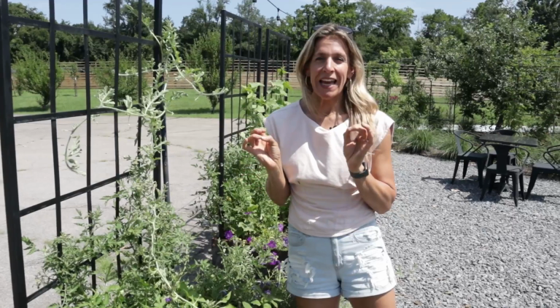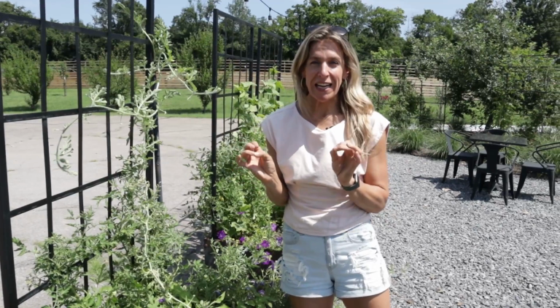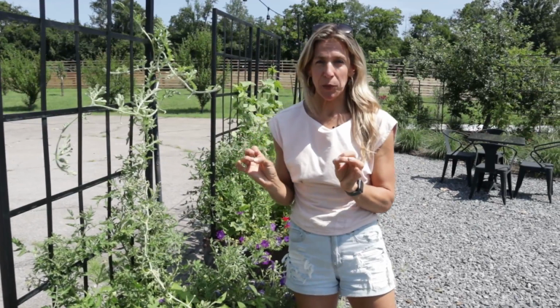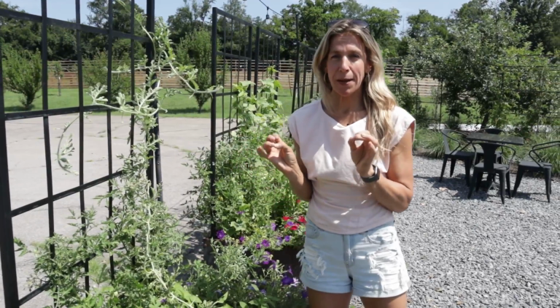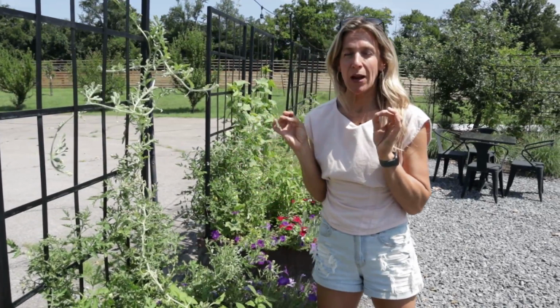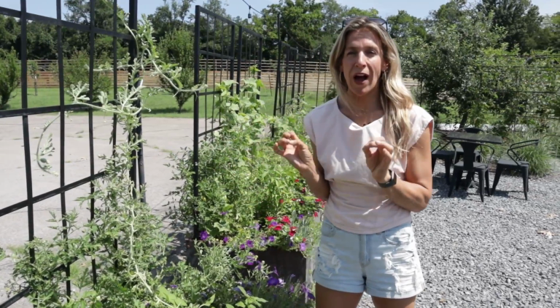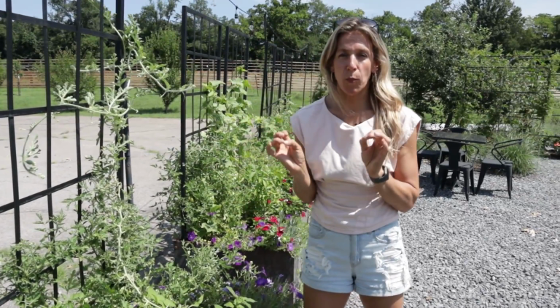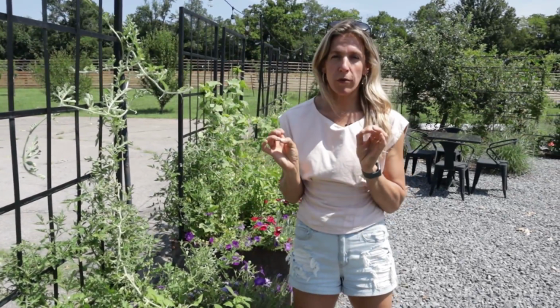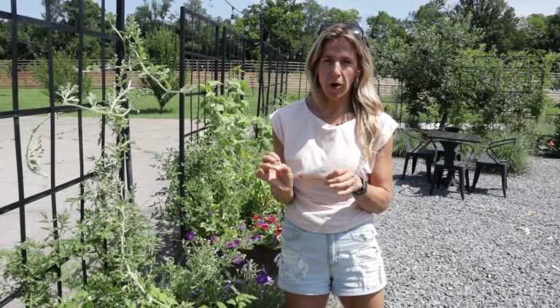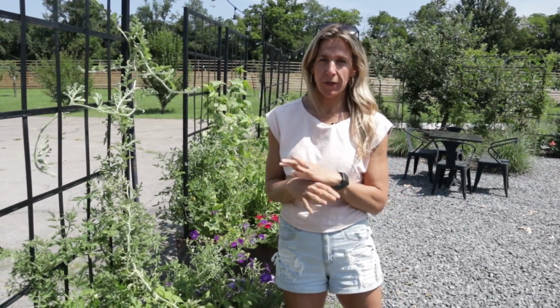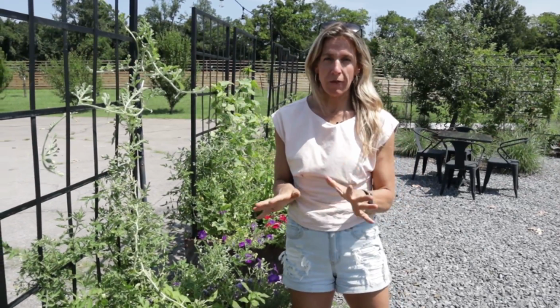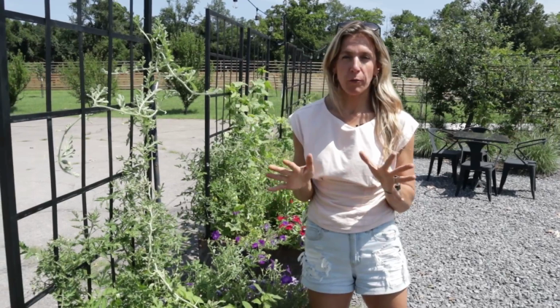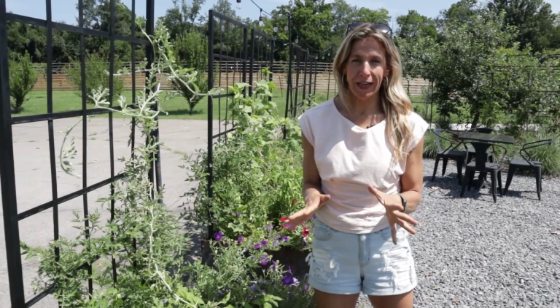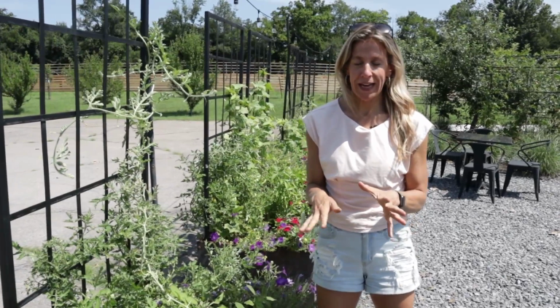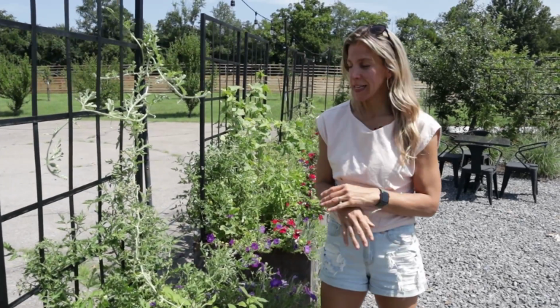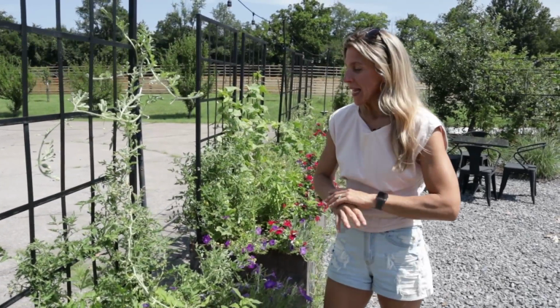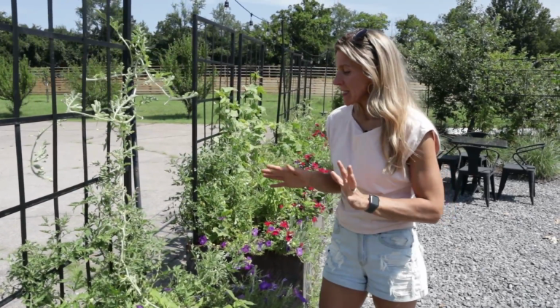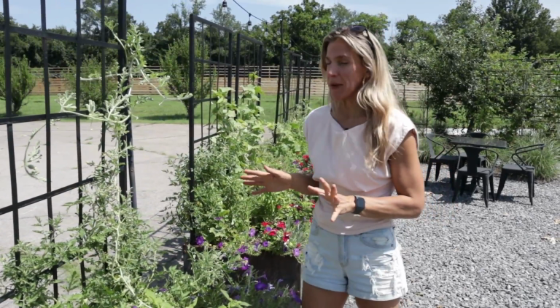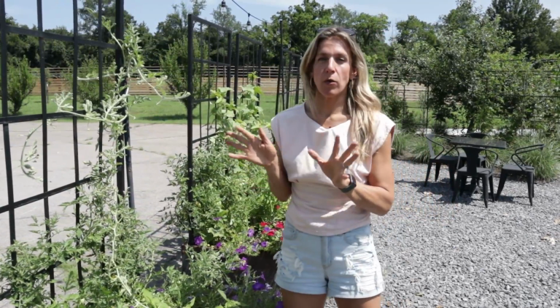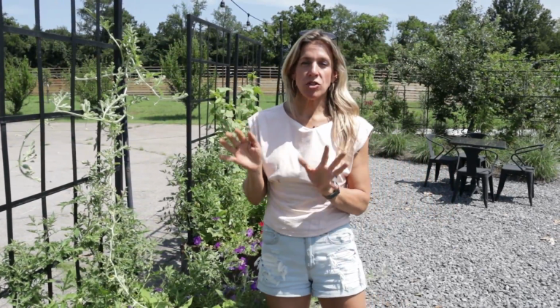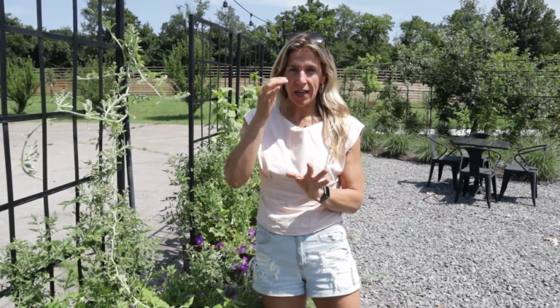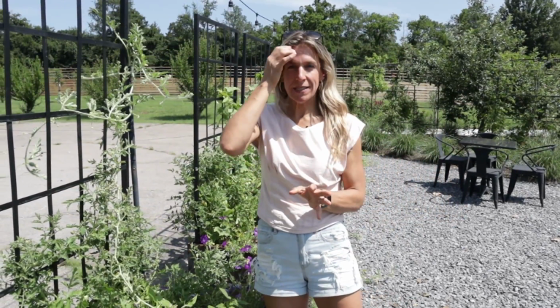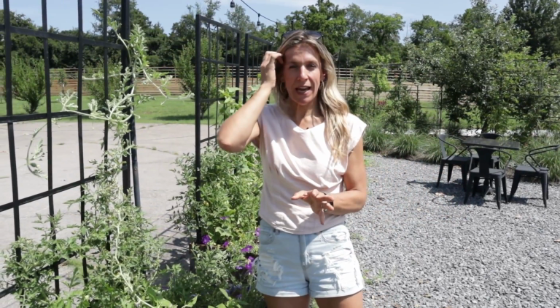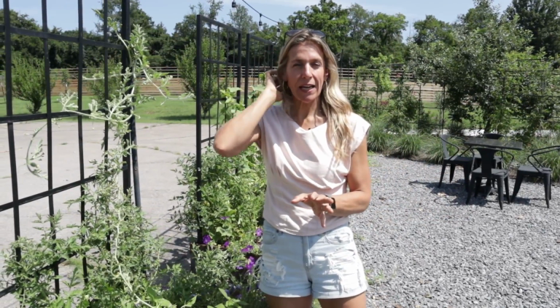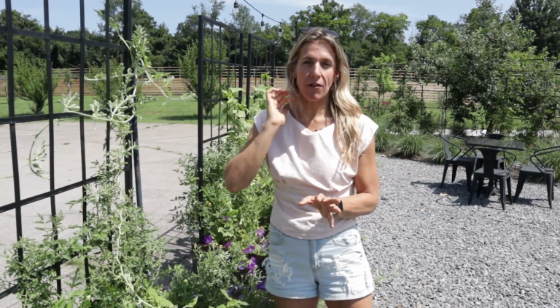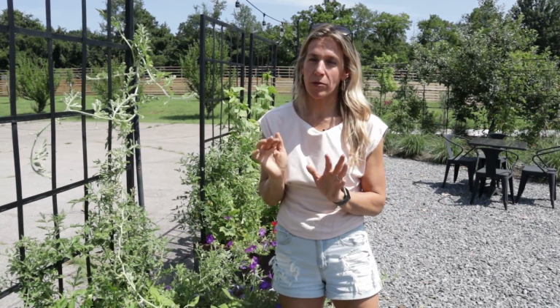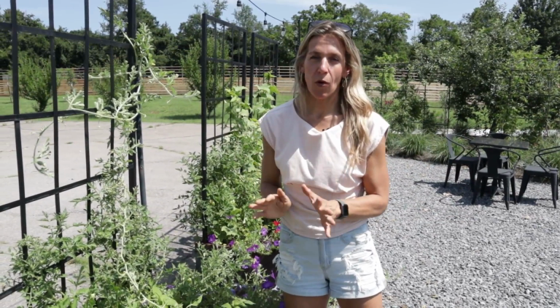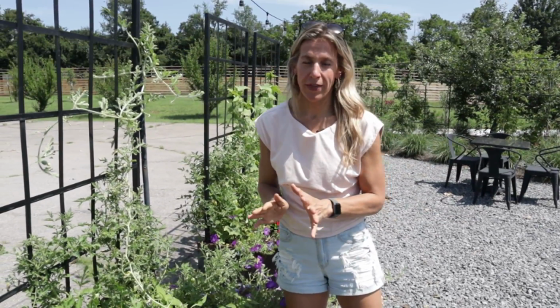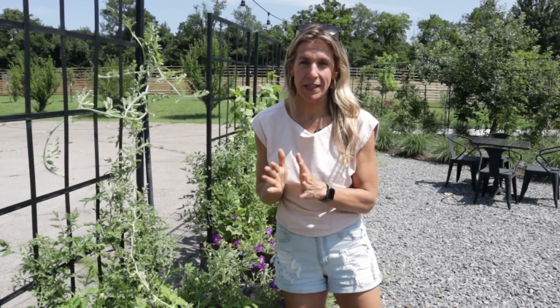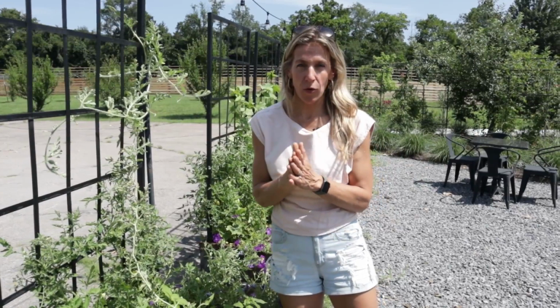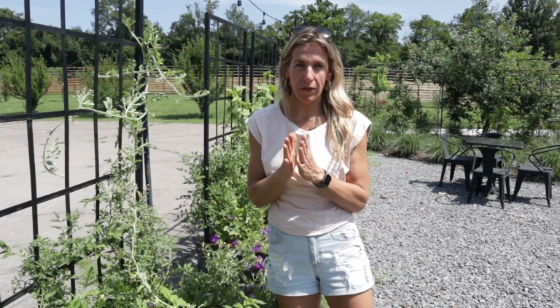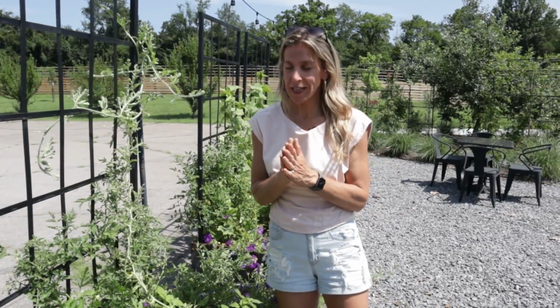It is bred by Wild Boar Farms. If you've never heard of Brad Gates, he's a tomato genius and I love almost all the things I've grown of his.